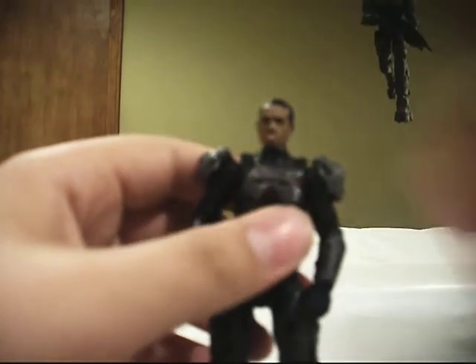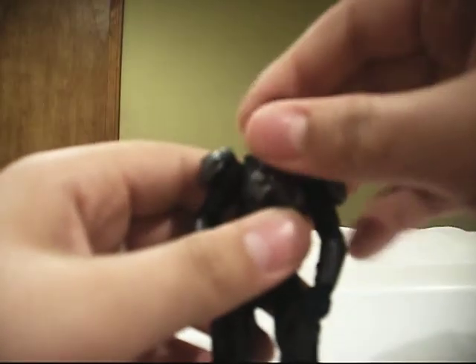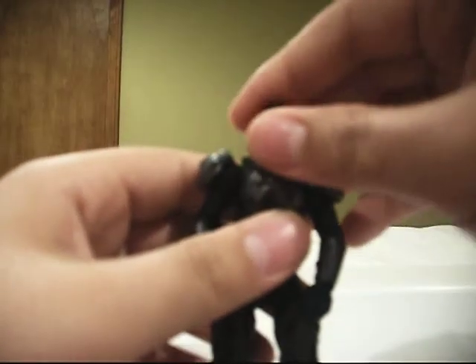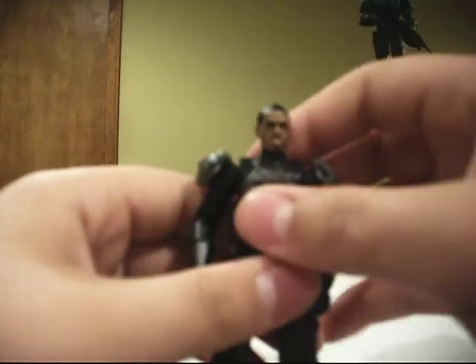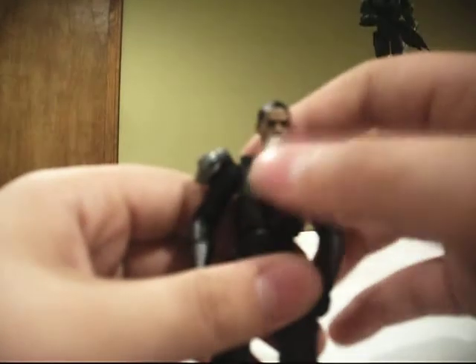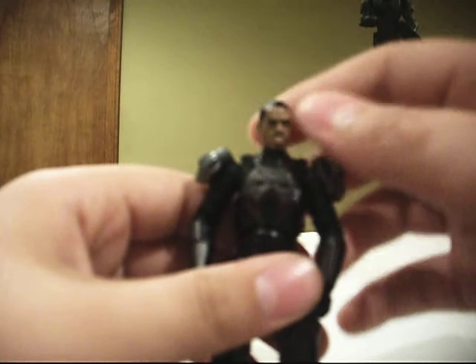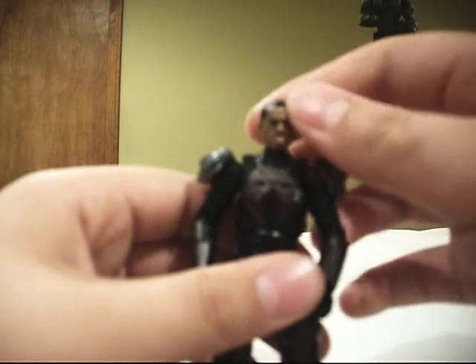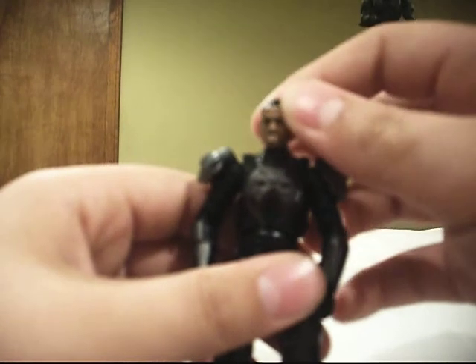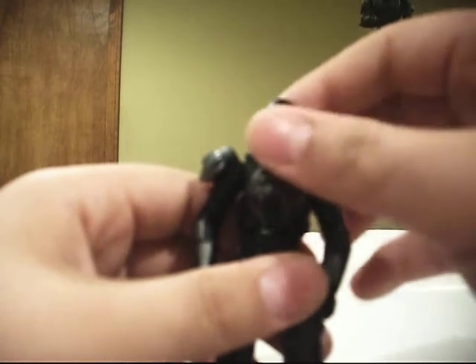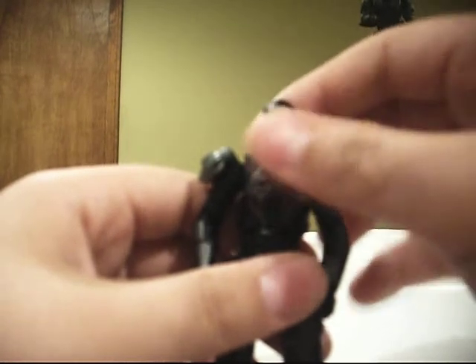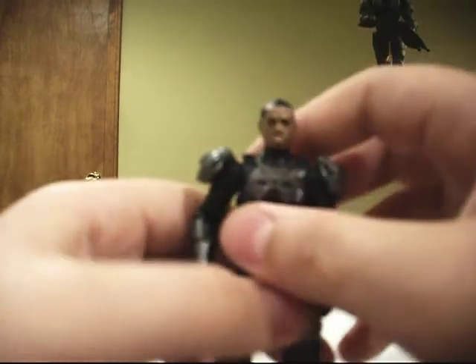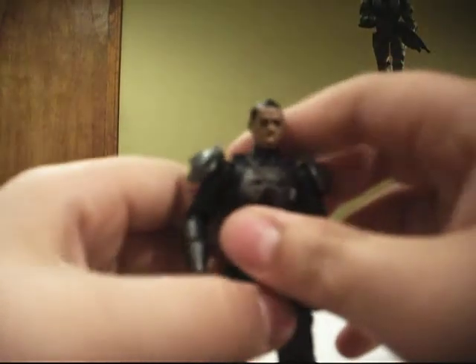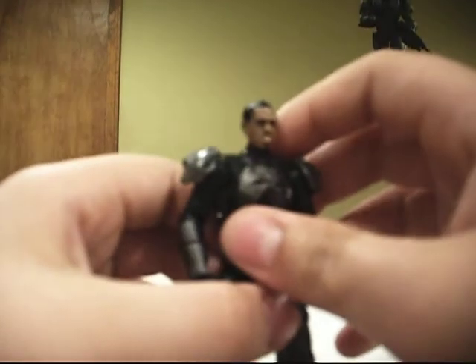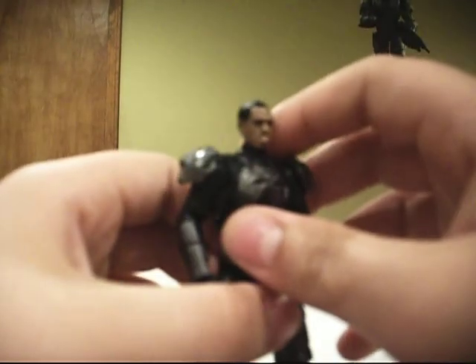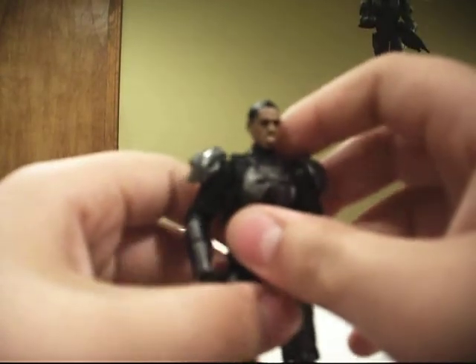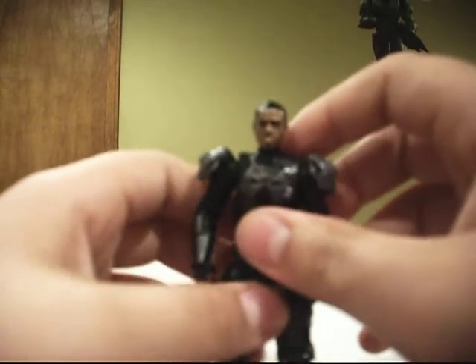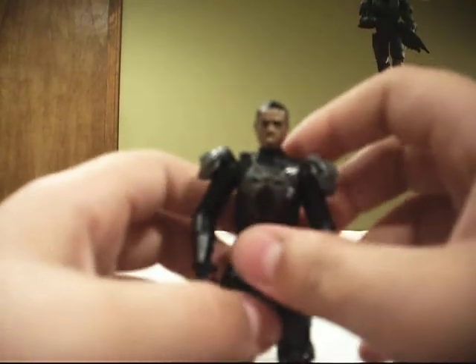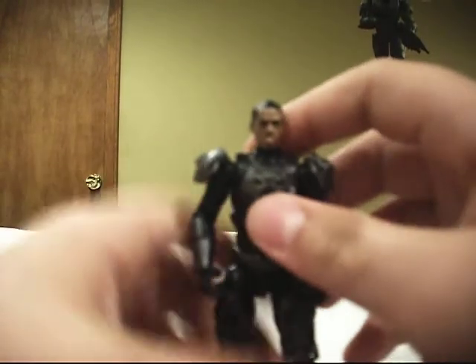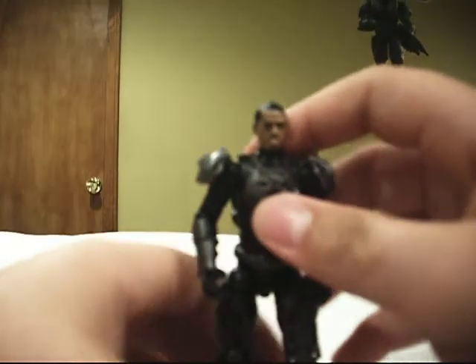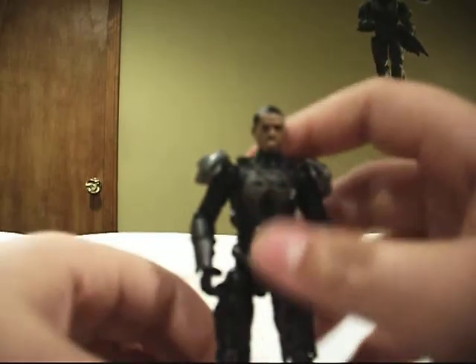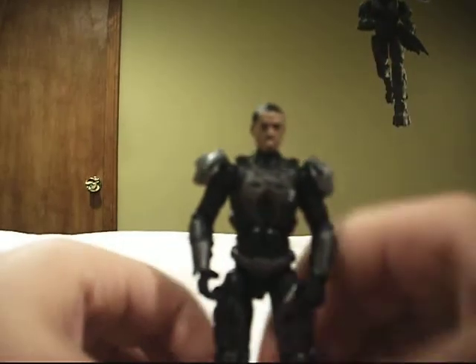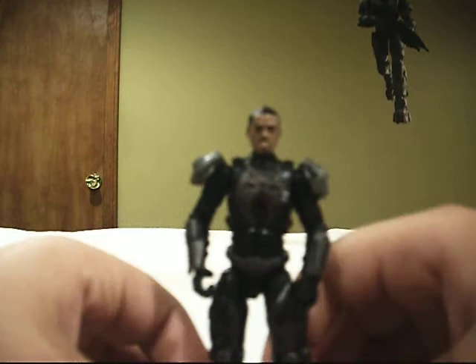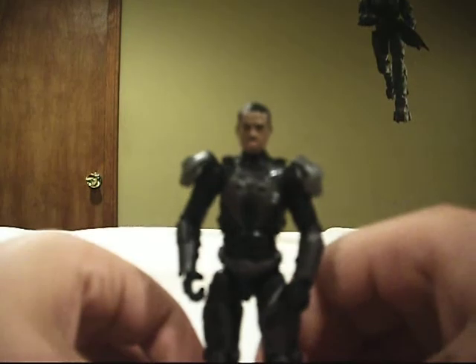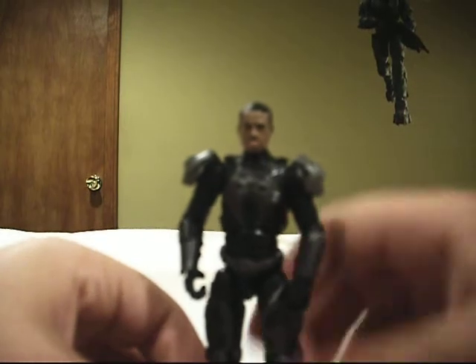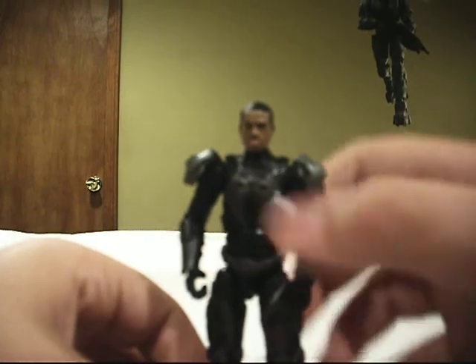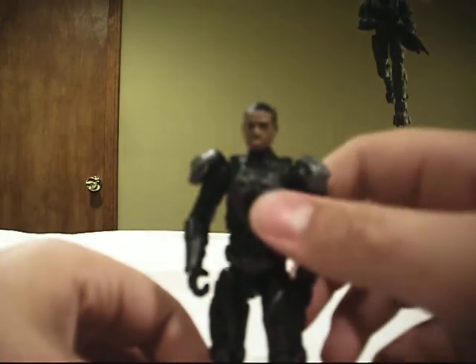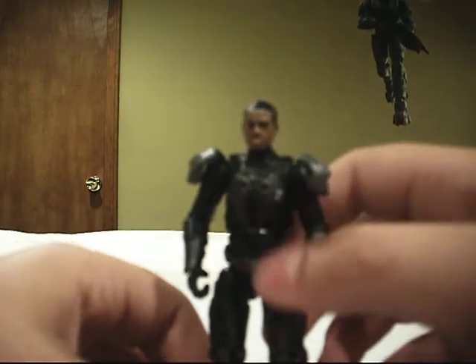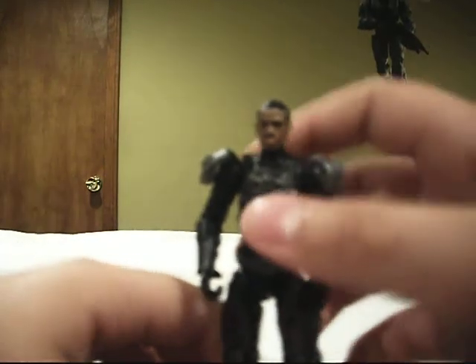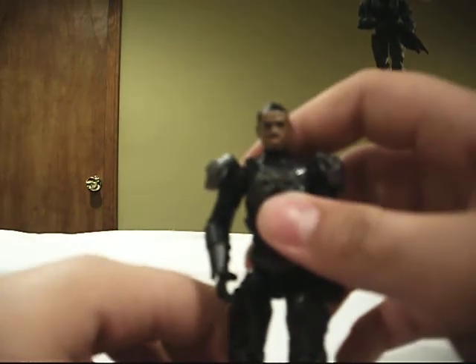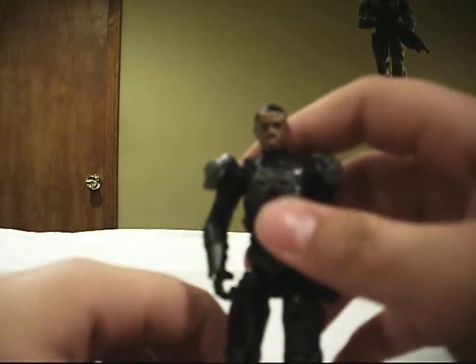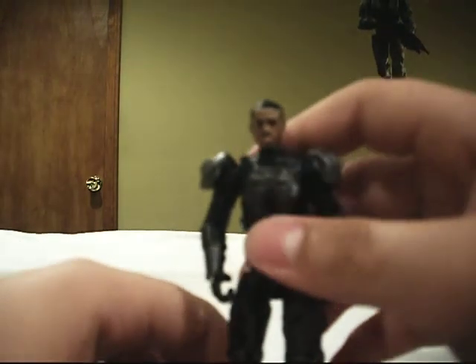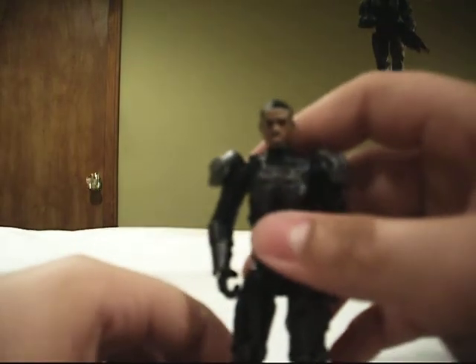He does look like Eddie Murphy. I've seen people say he looks just like Eddie Murphy. Oh my god, he looks just like him. But I like this Ripcord a lot.